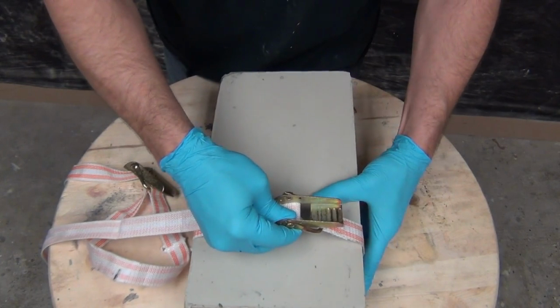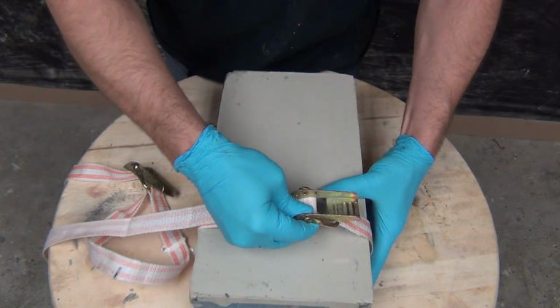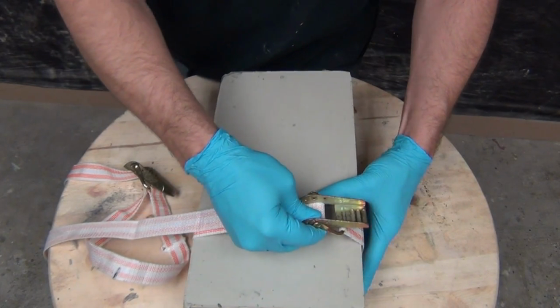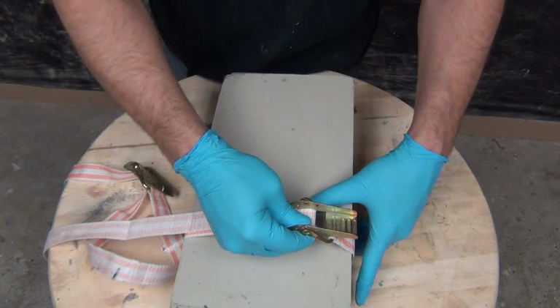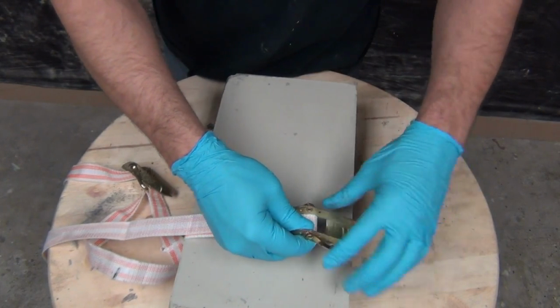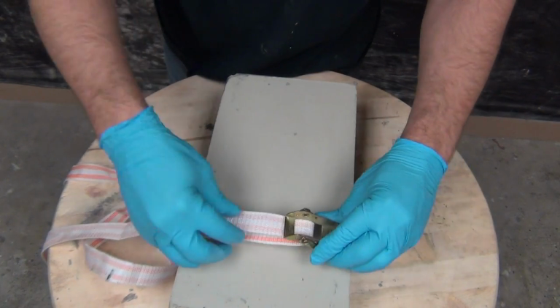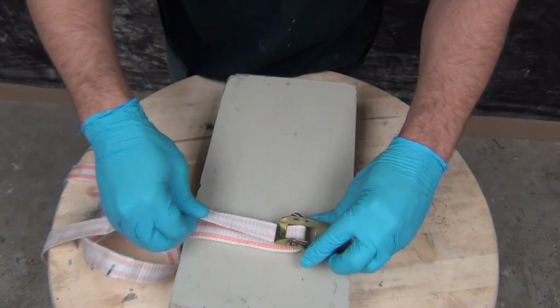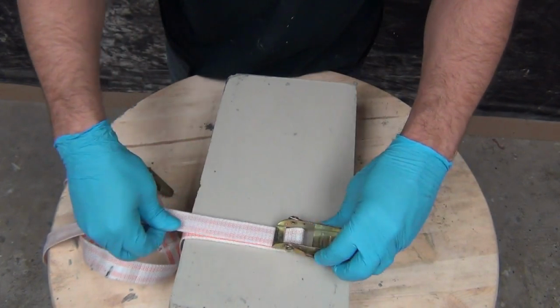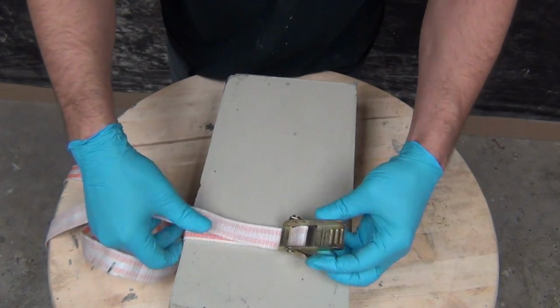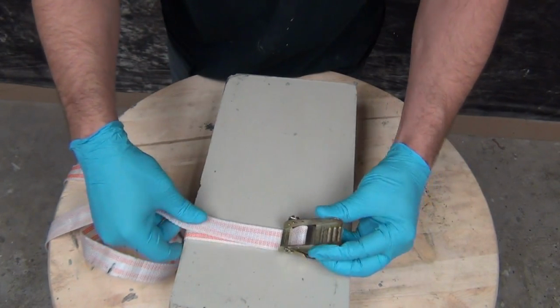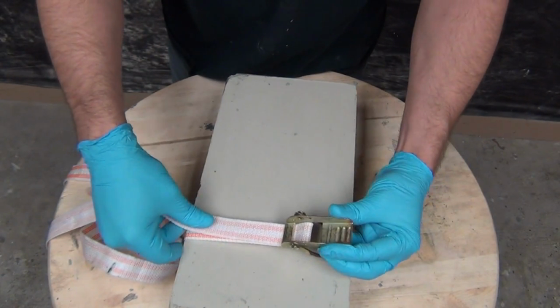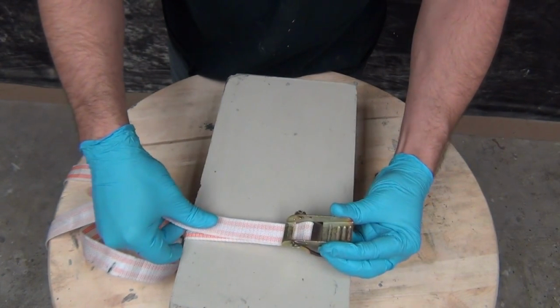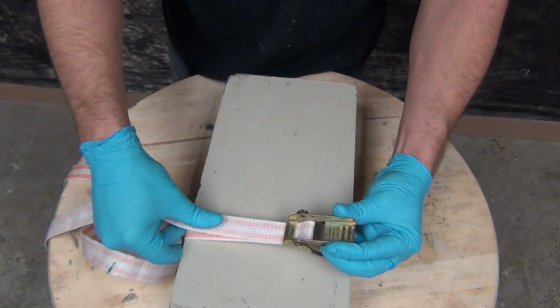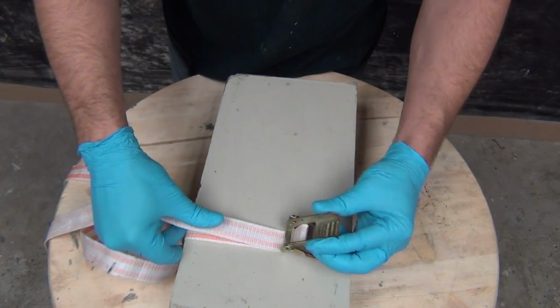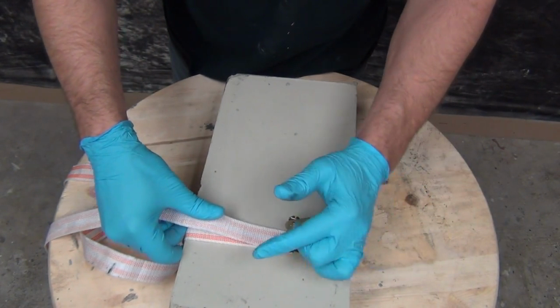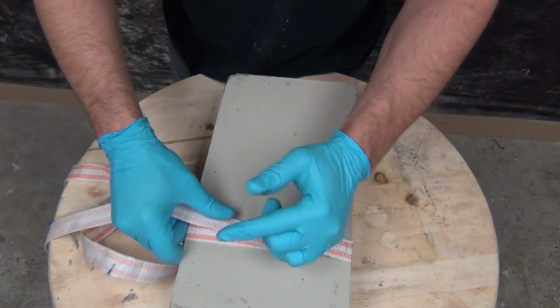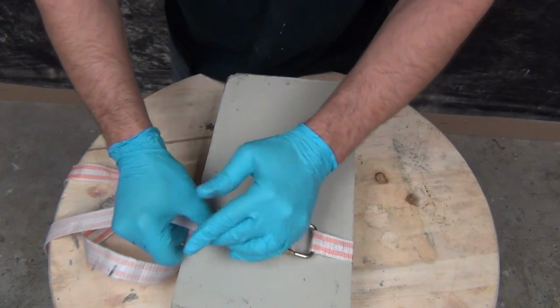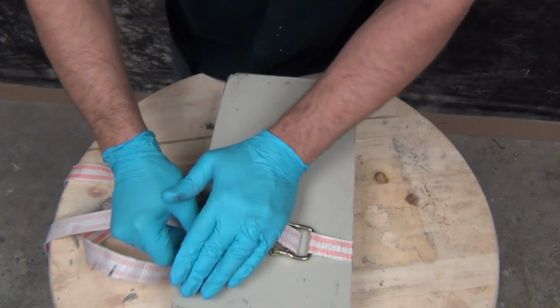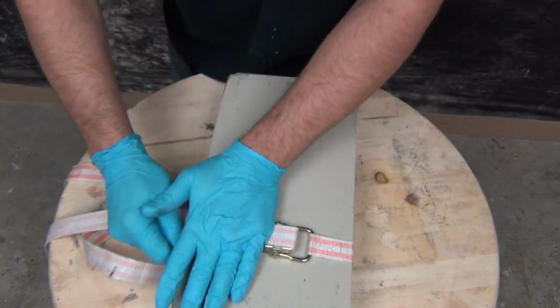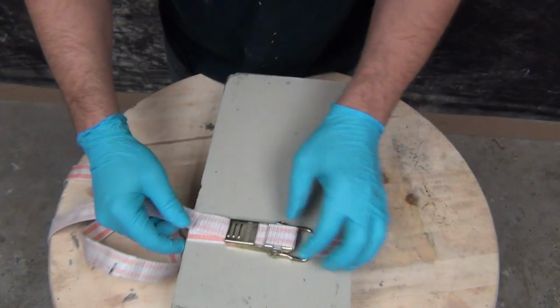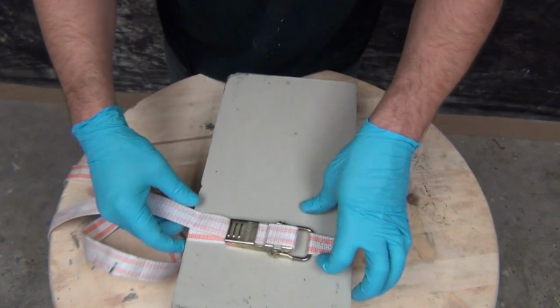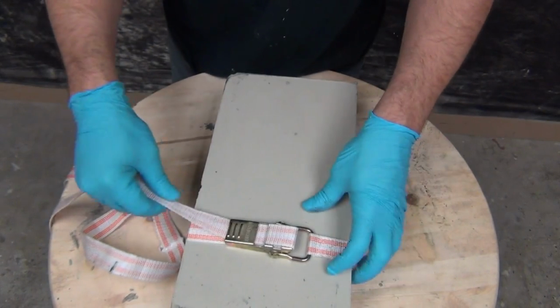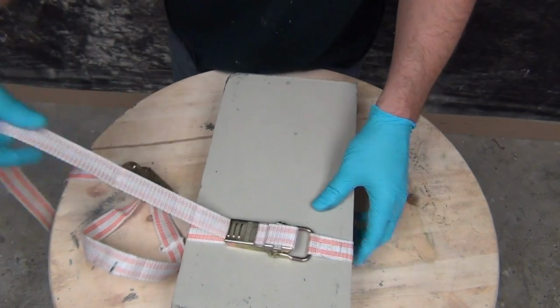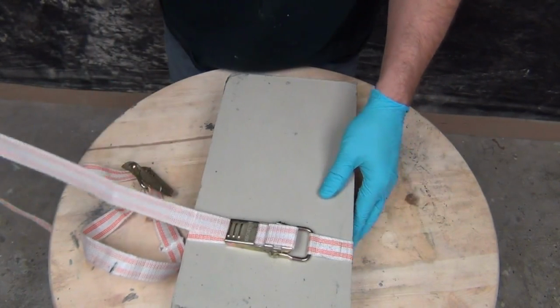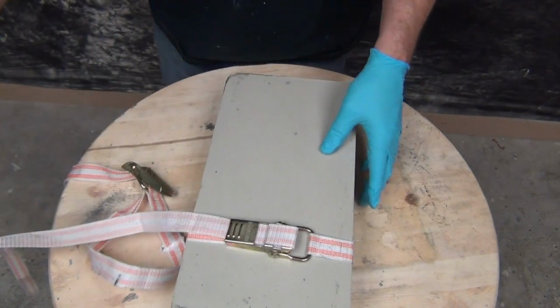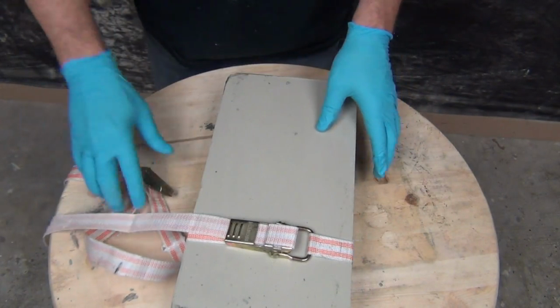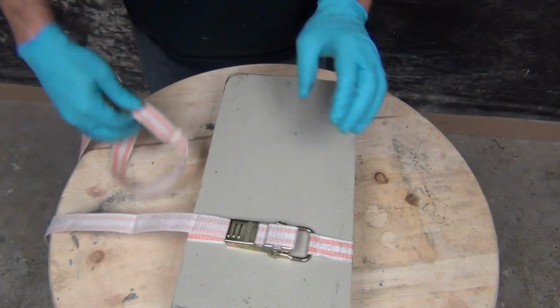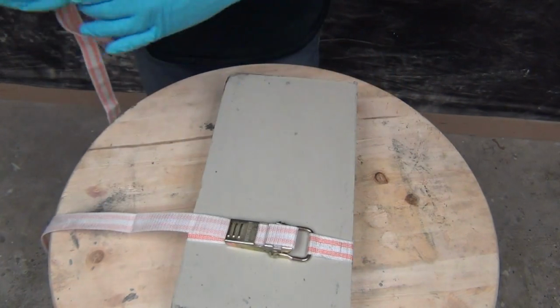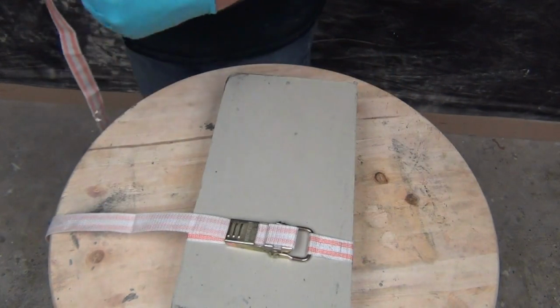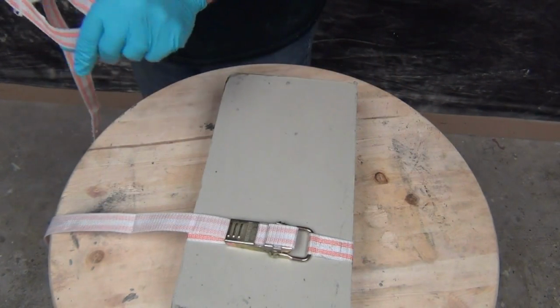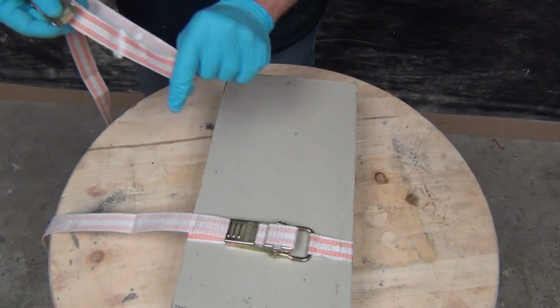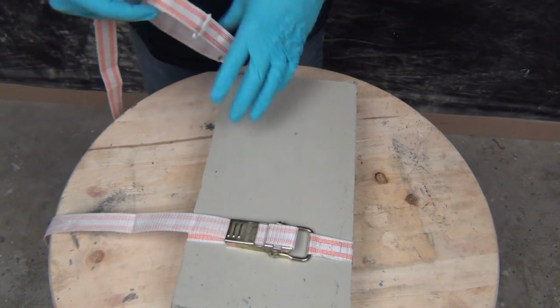Pull it snug. You don't want to pull it too tight or put too much pressure on your mold, just enough. It takes some playing with it to get that feel down just right.